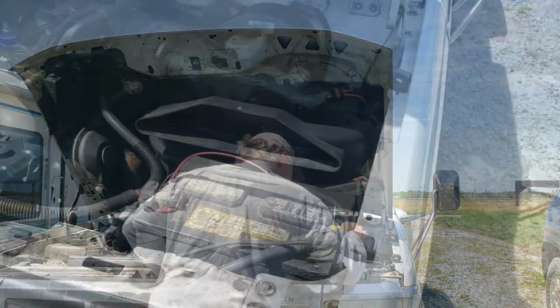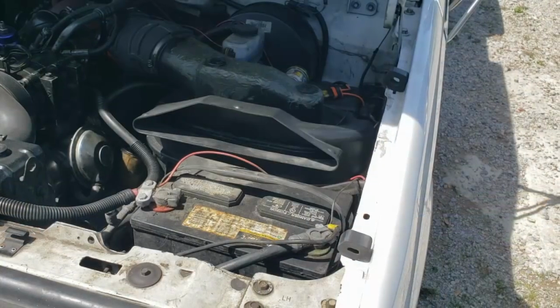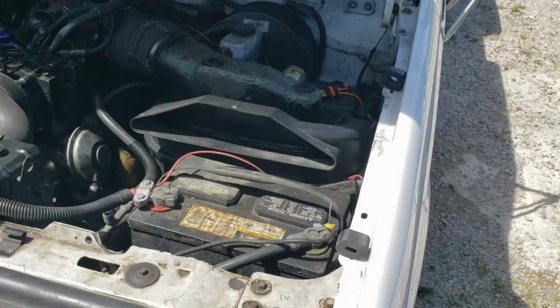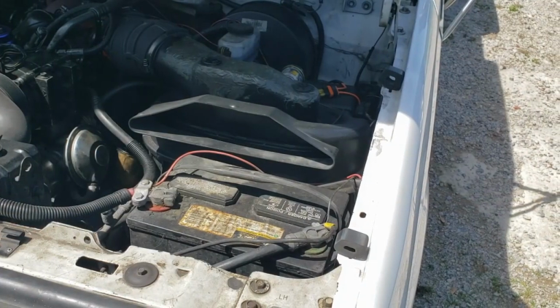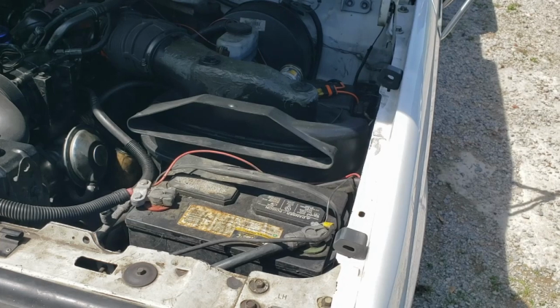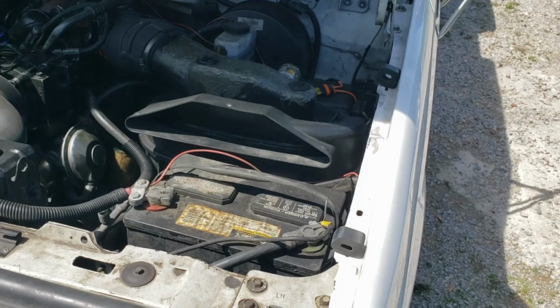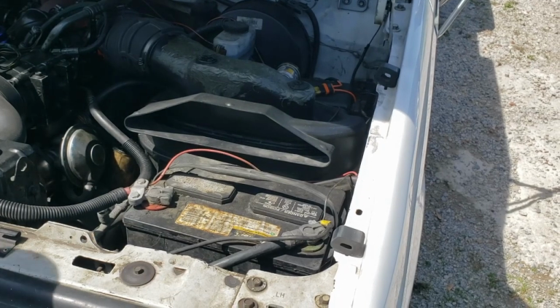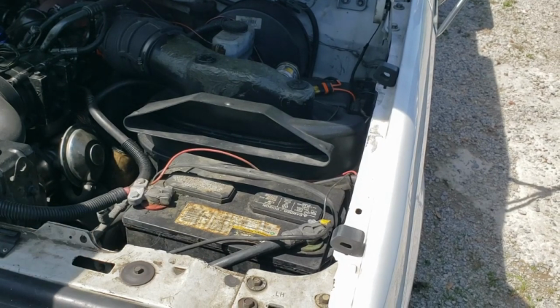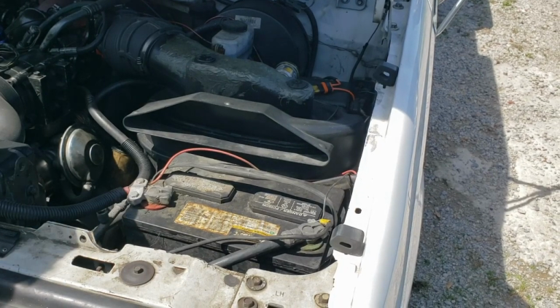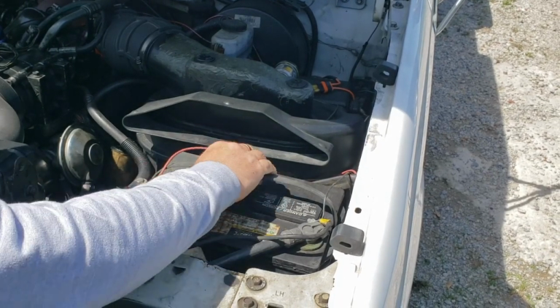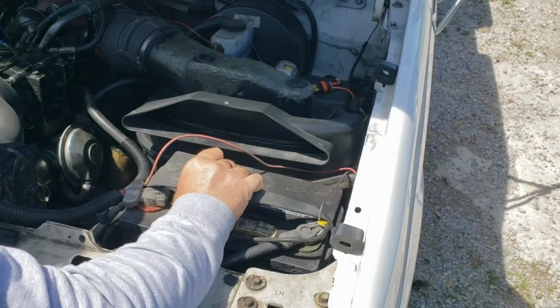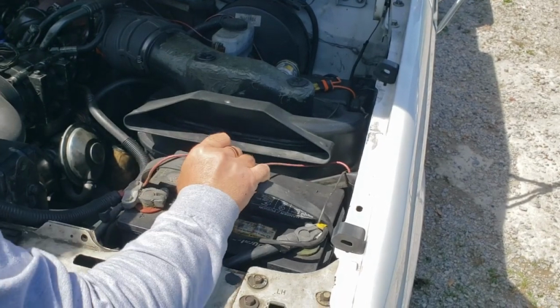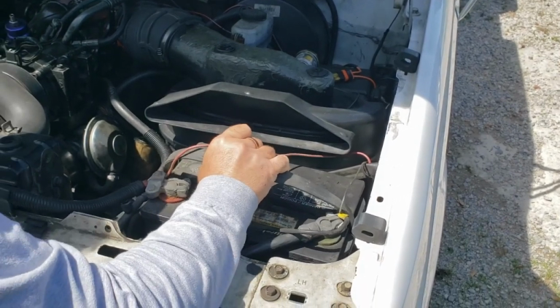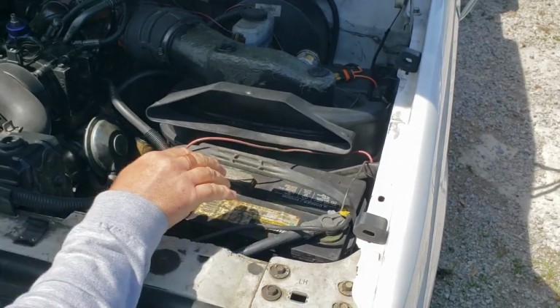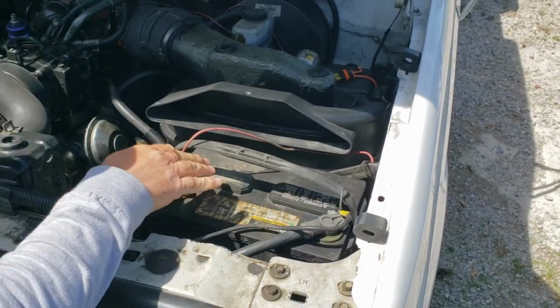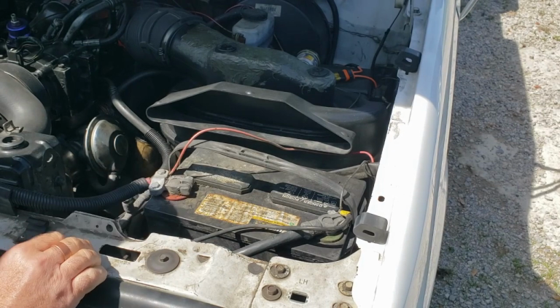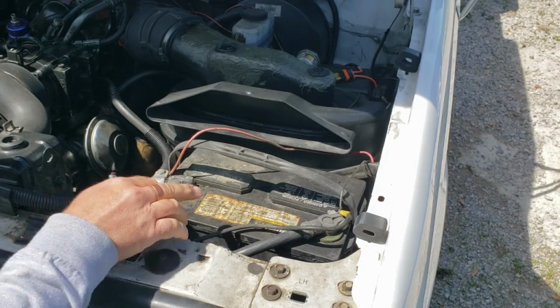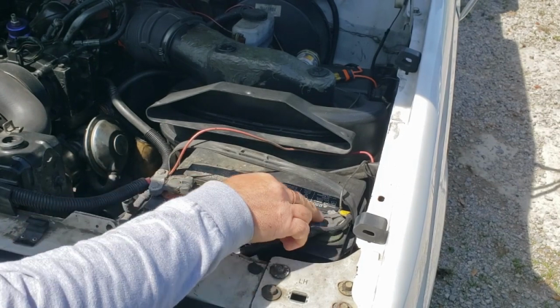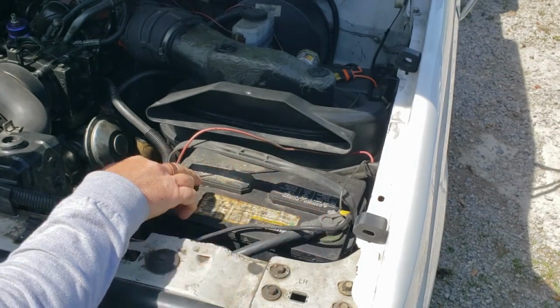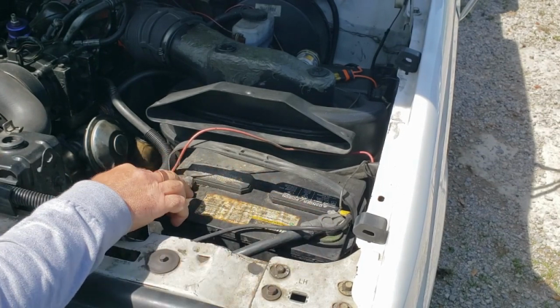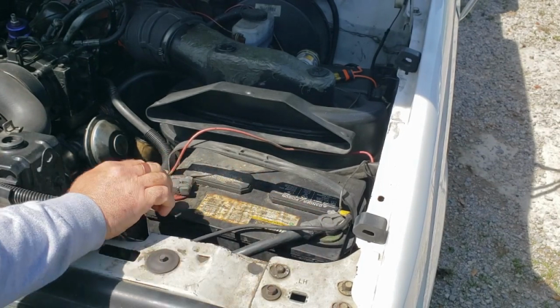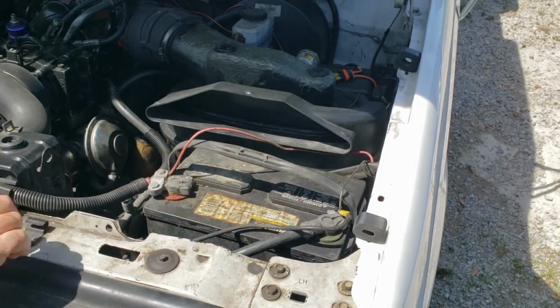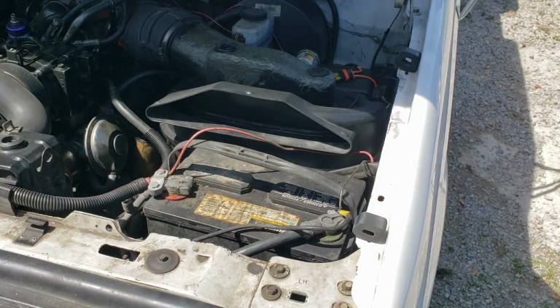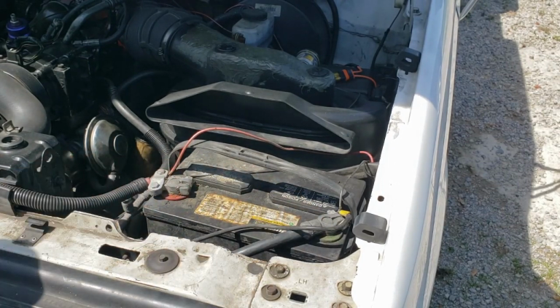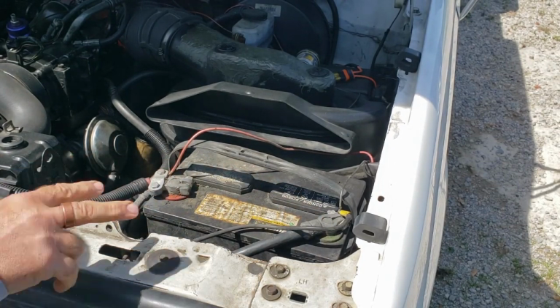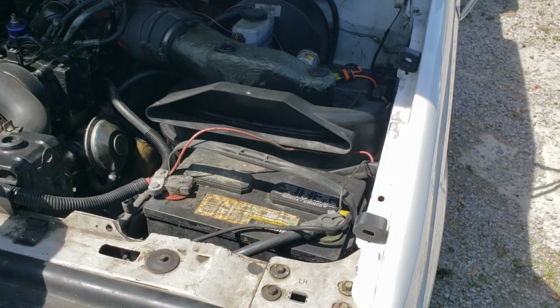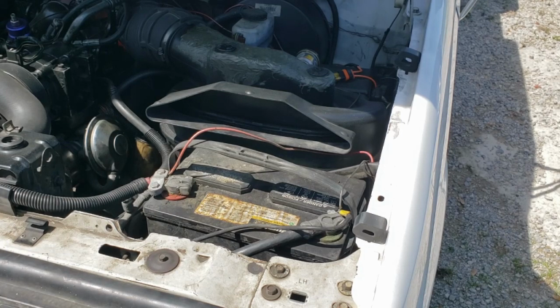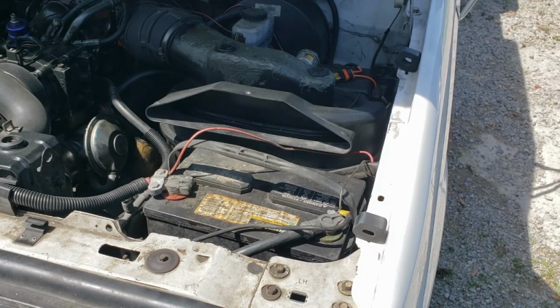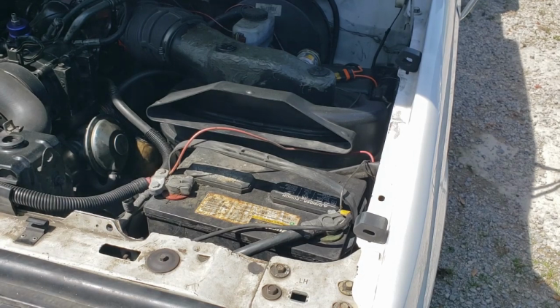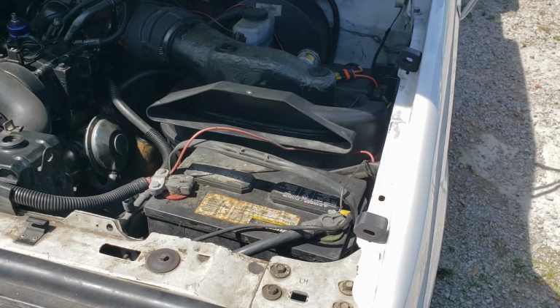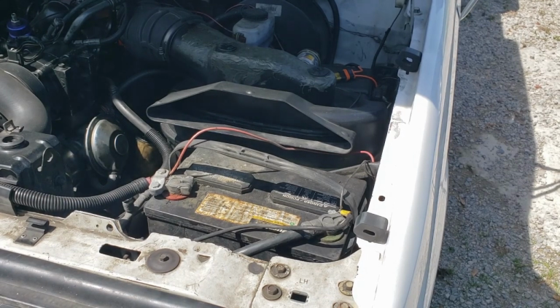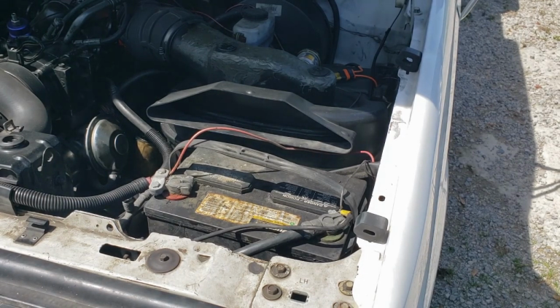I don't have battery hold-downs on this thing — the batteries are just kind of laying in there. That's going to make it a little easier. I'm going to go grab a wrench, take this terminal loose. It sounds good though, so I want to clean the terminals real good anyway.